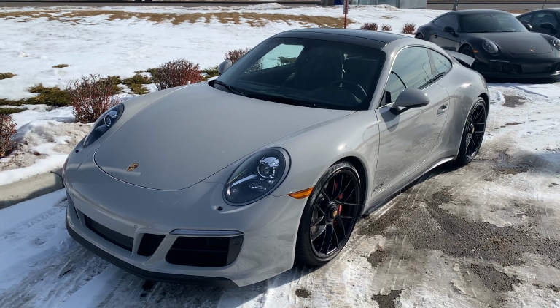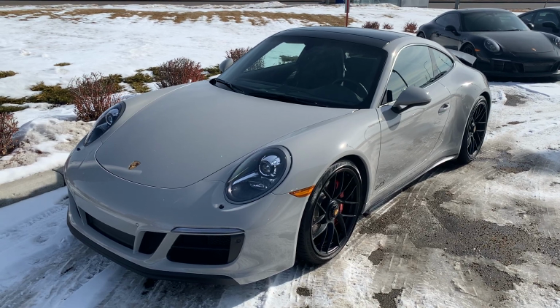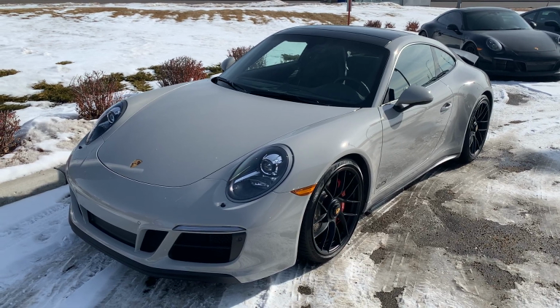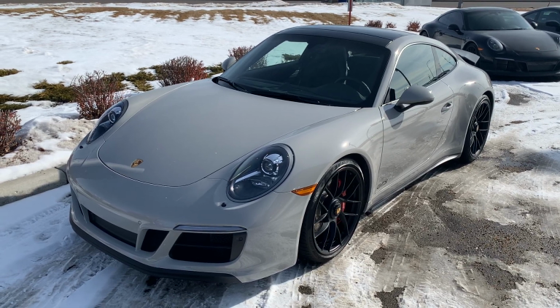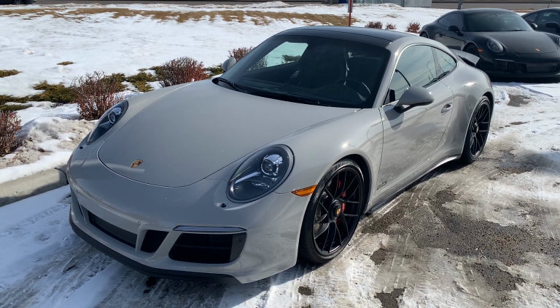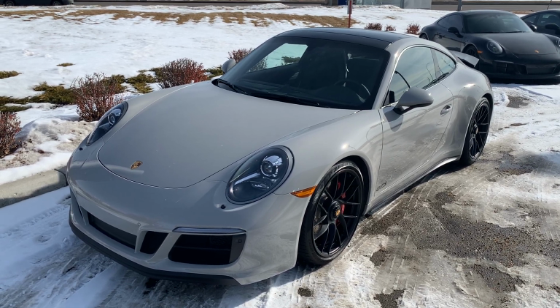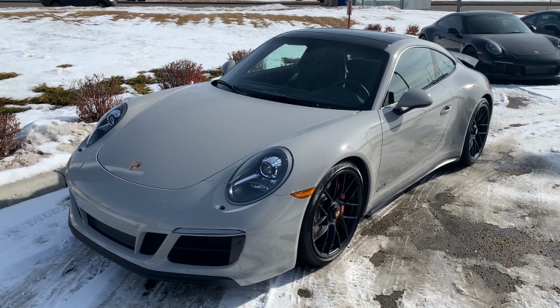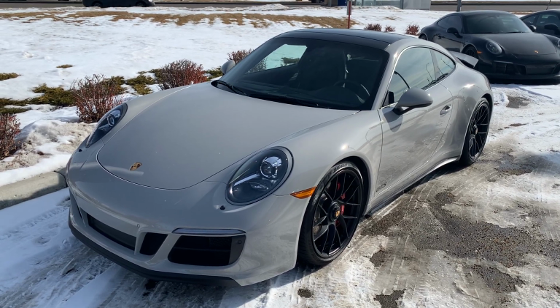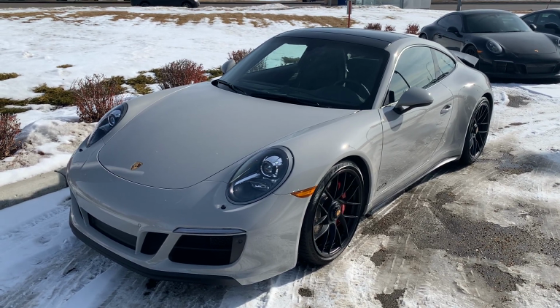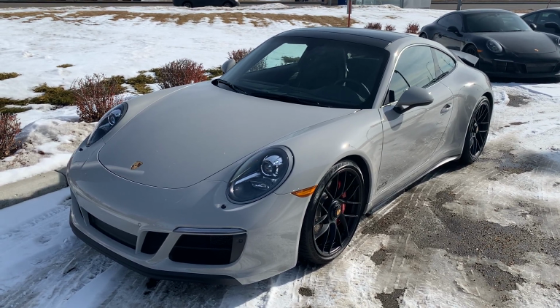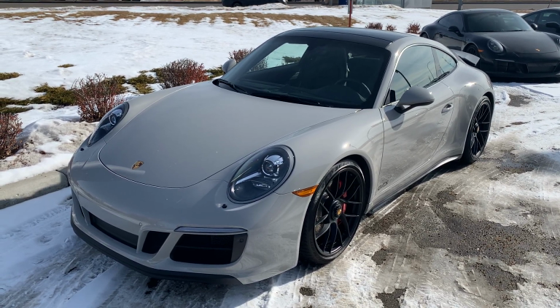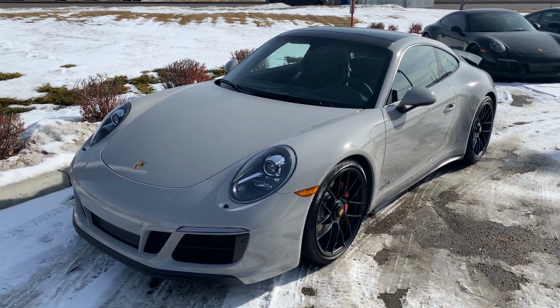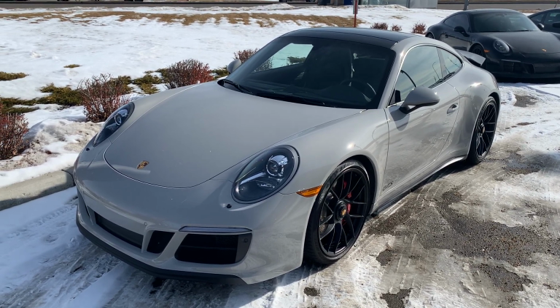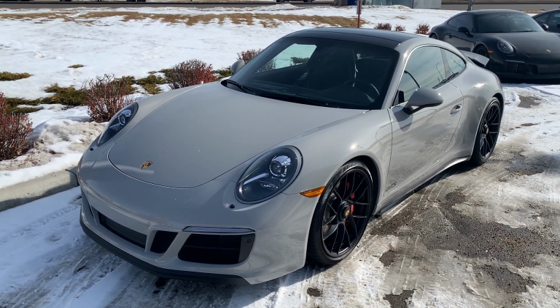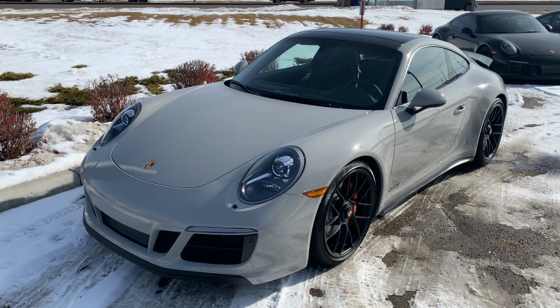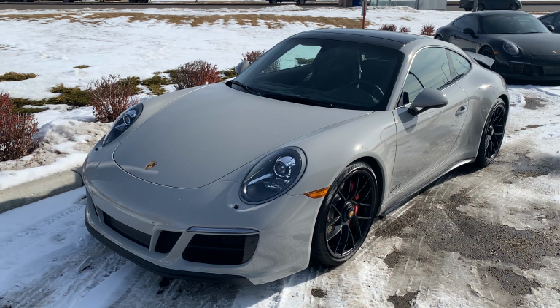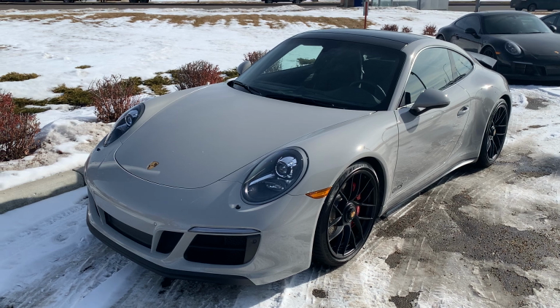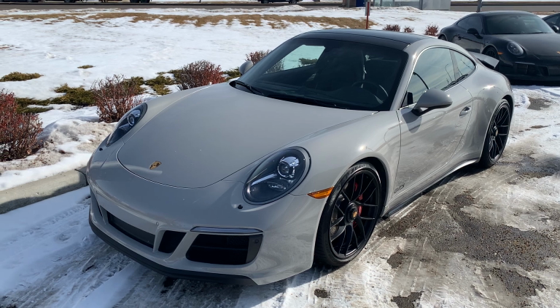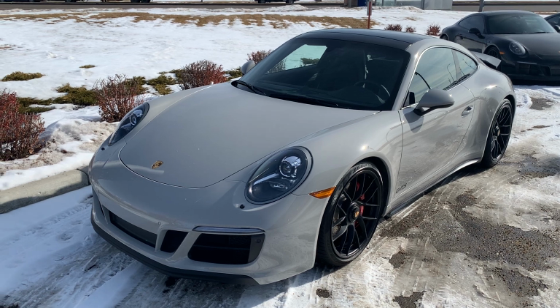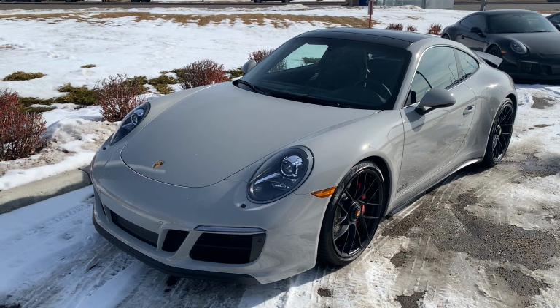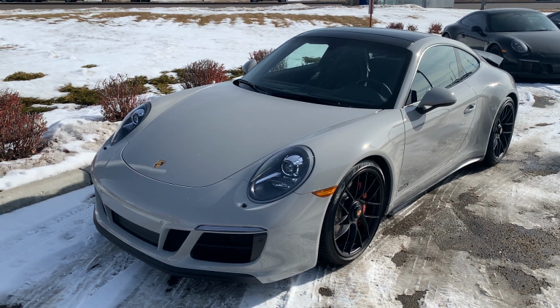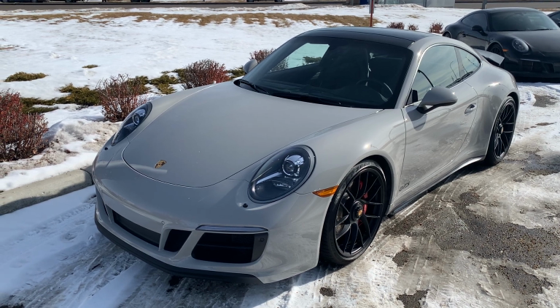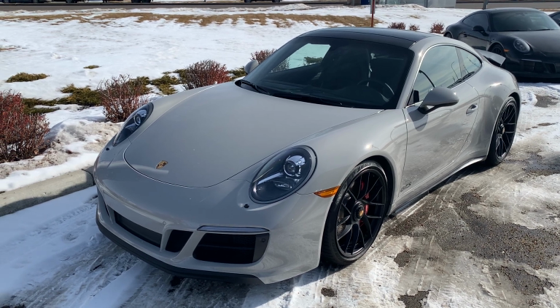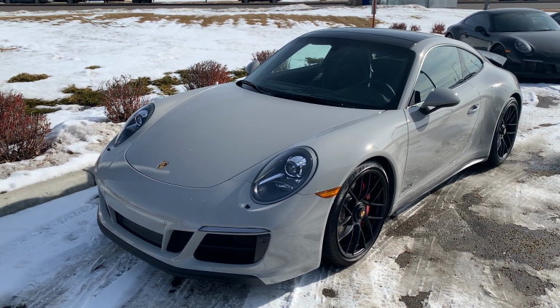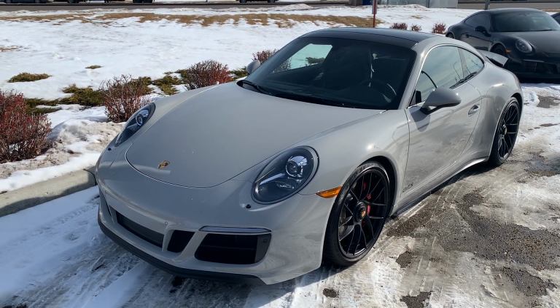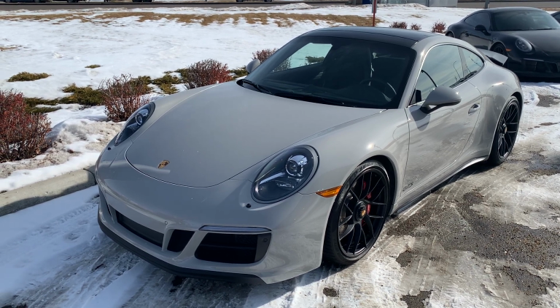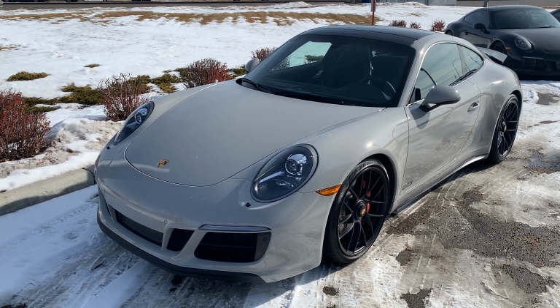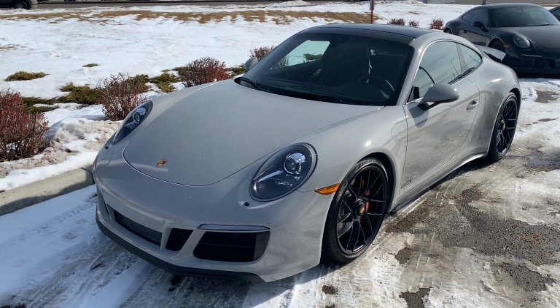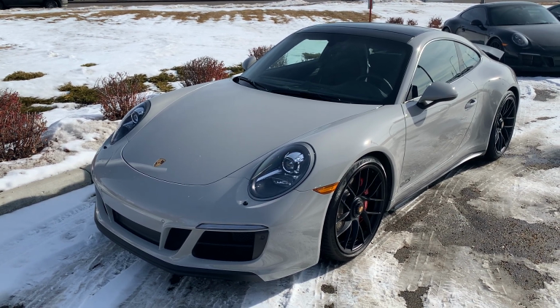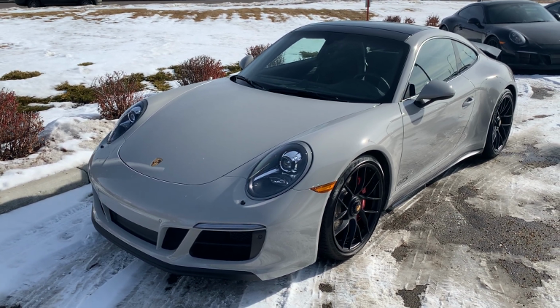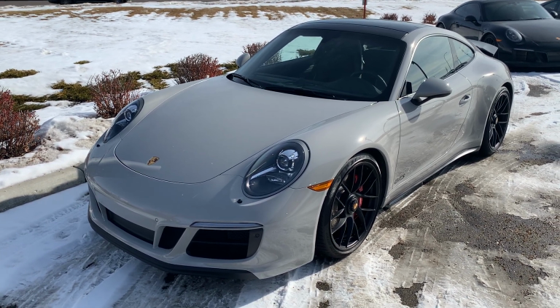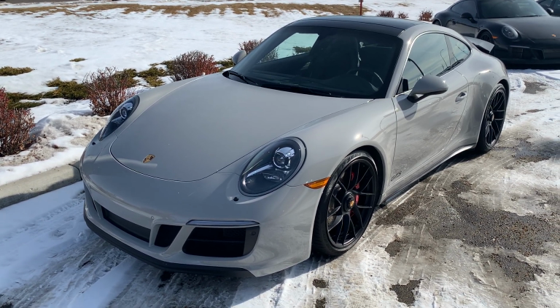Hello Tristan, Josh here with Porsche Edmonton. As requested, just wanted to send over a video walk around on our 2018 Carrera 4 GTS that we've been discussing.